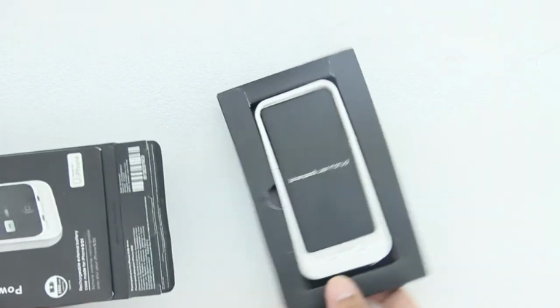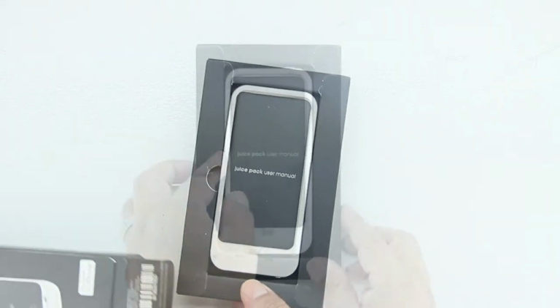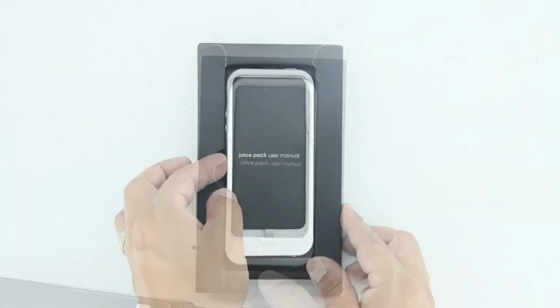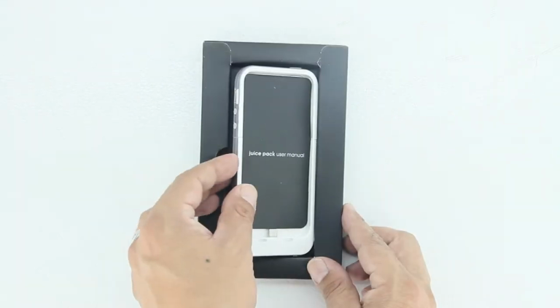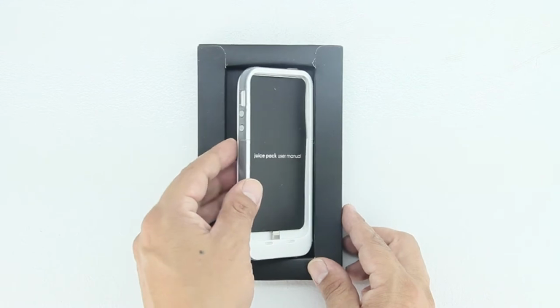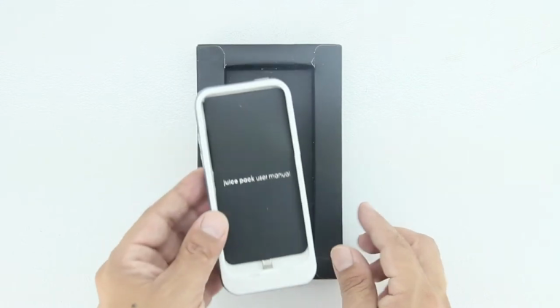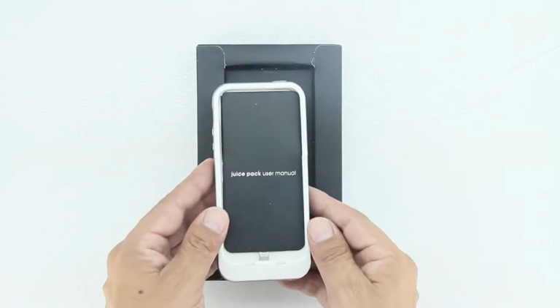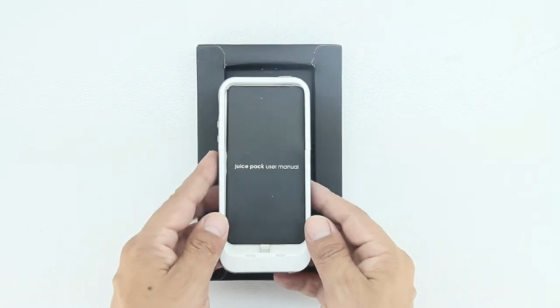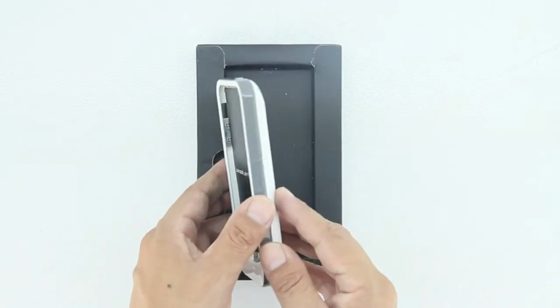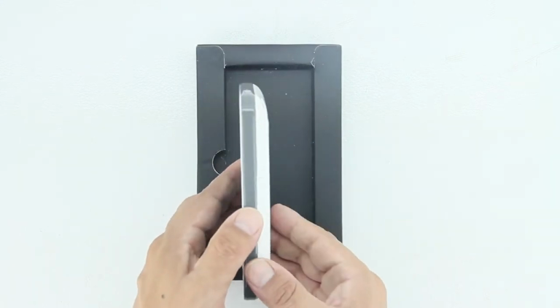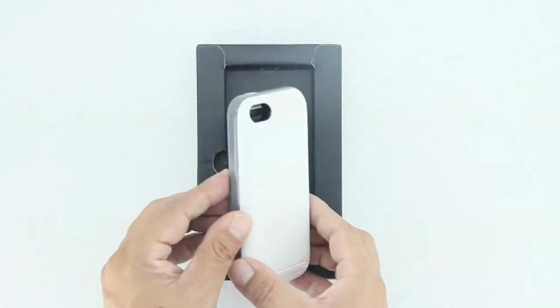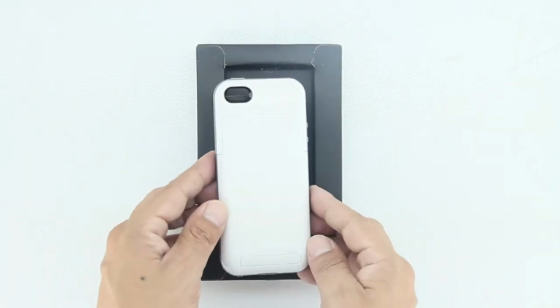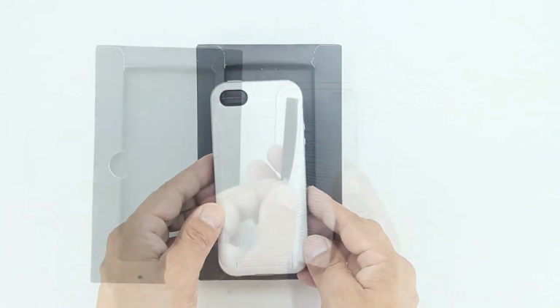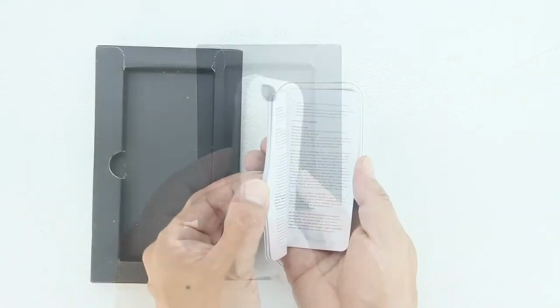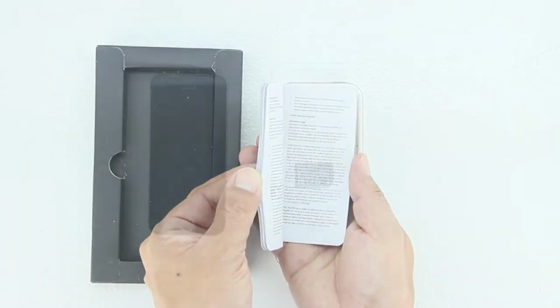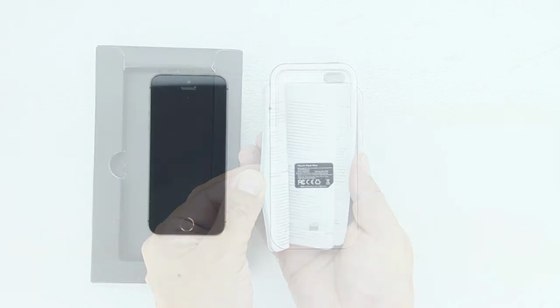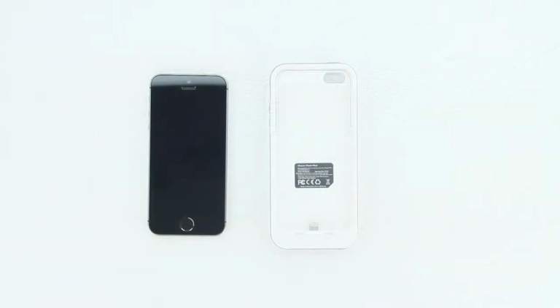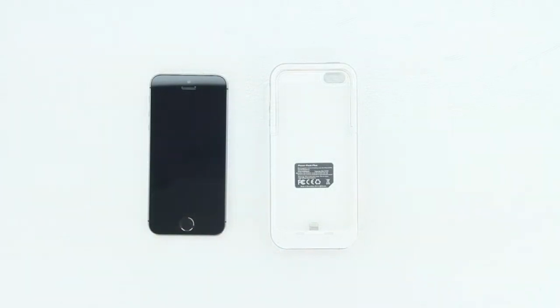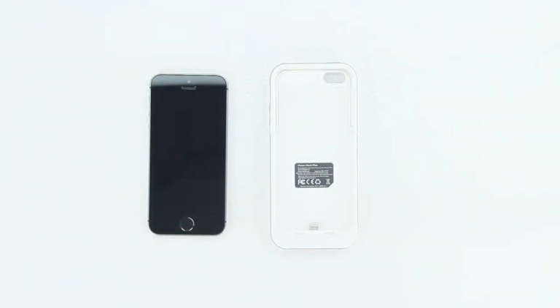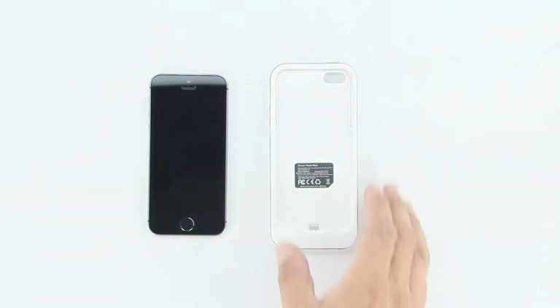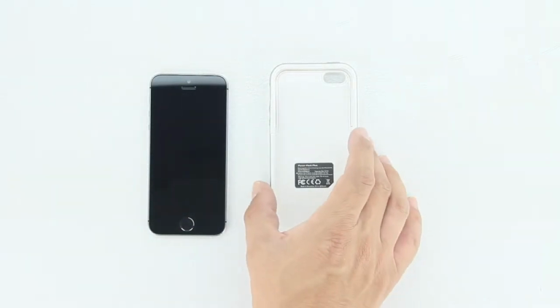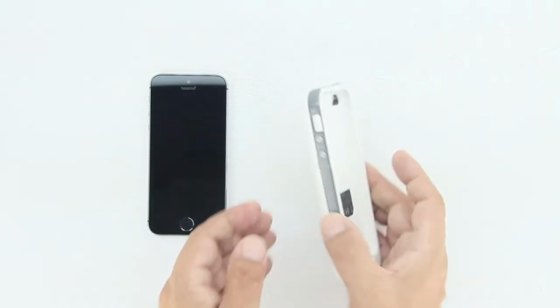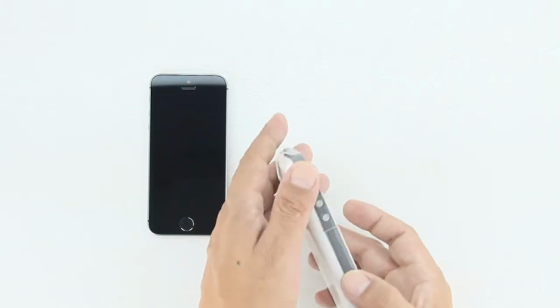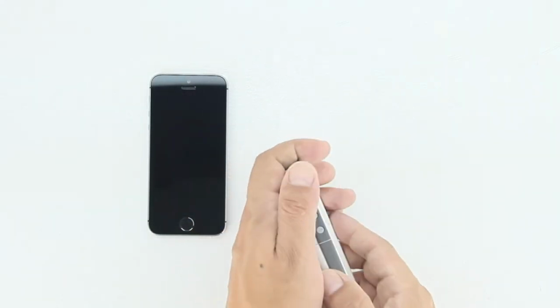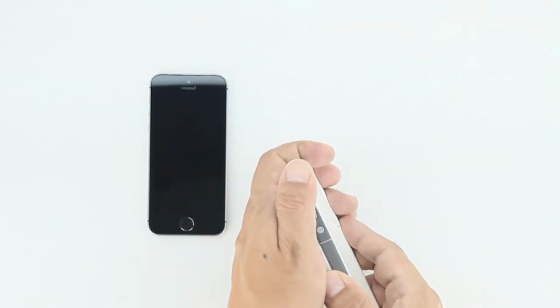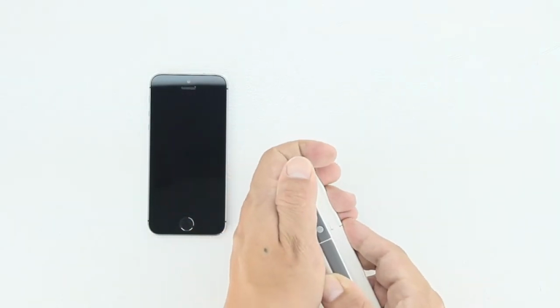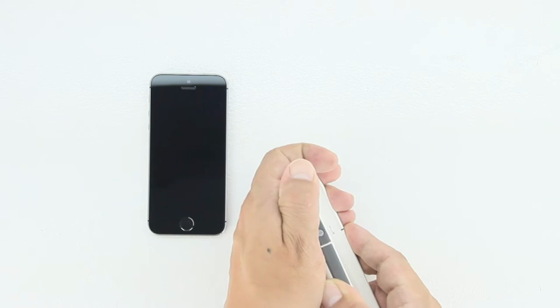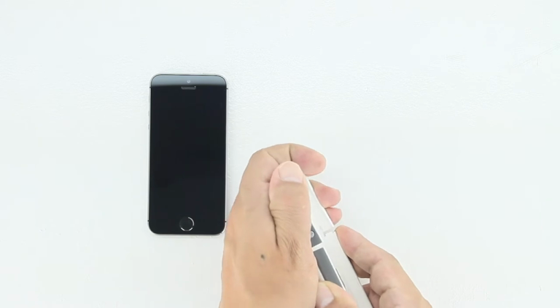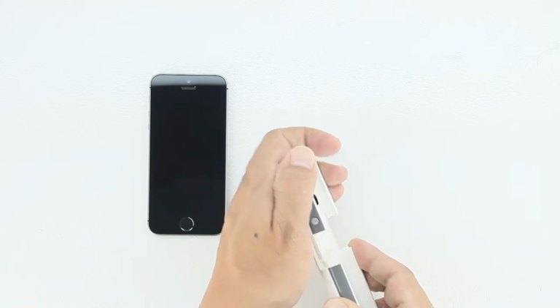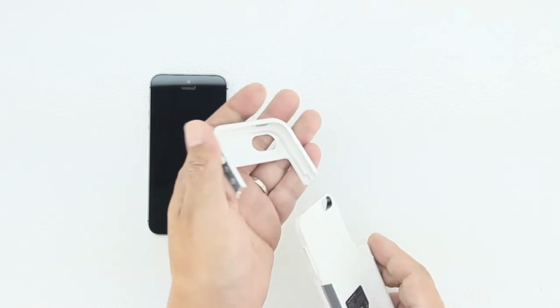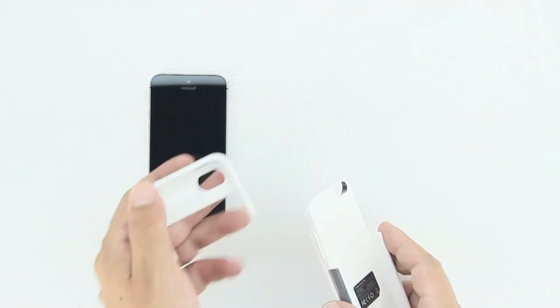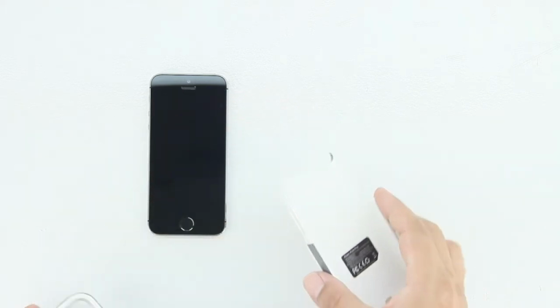I'd like to send a big shout out to the professional staff over at Everbuy for sending out this case for review. I'm going to drop a link down in the description where you can purchase this item, so be sure to visit the description and everbuying.com to check out all the great products they have to offer.